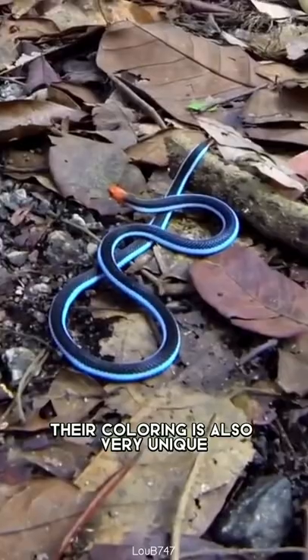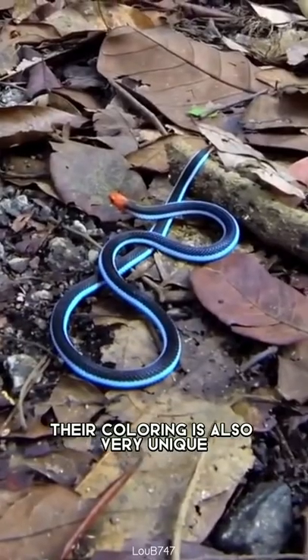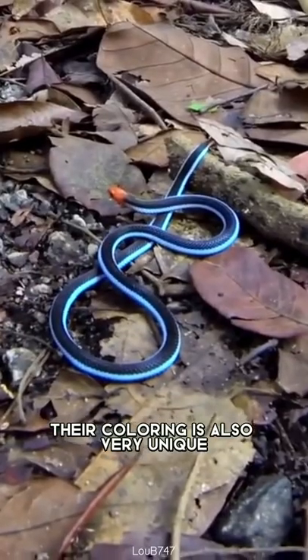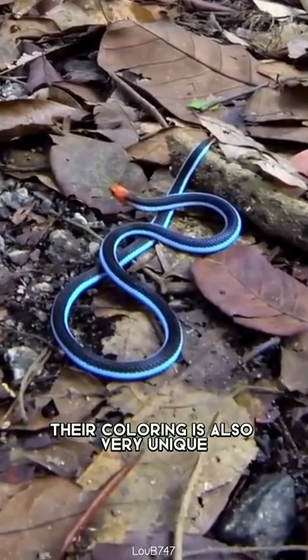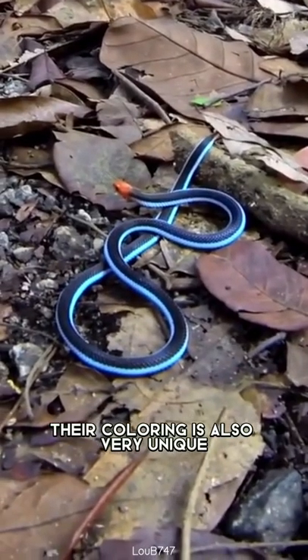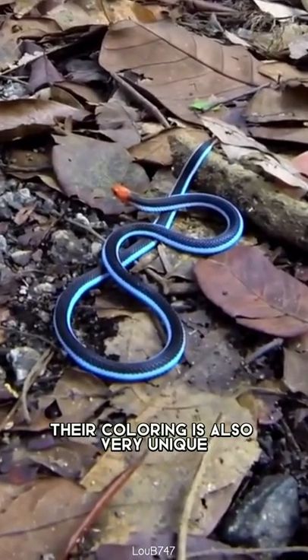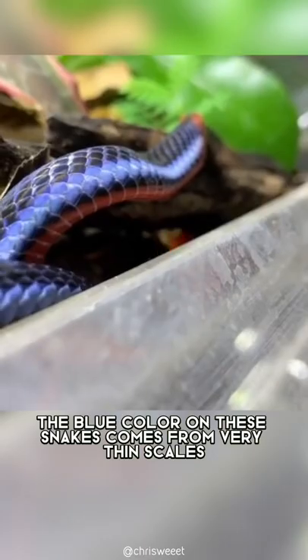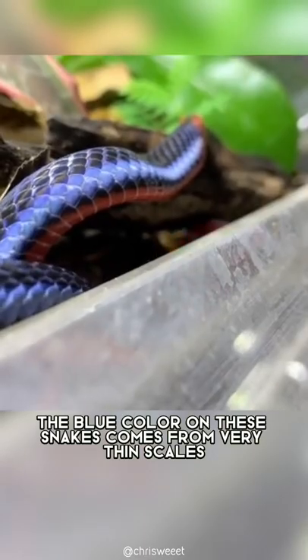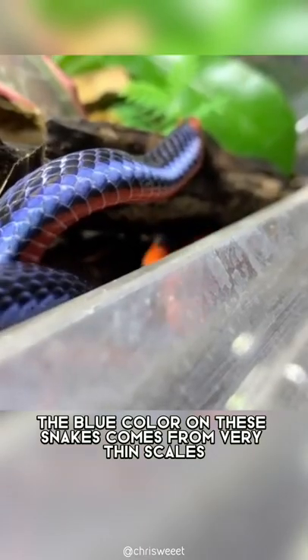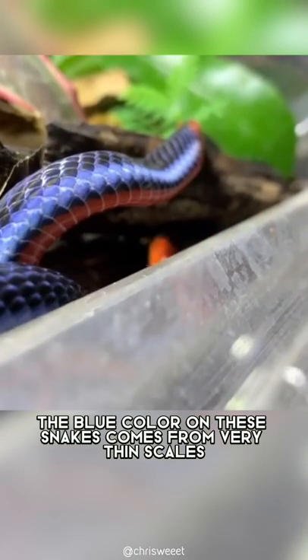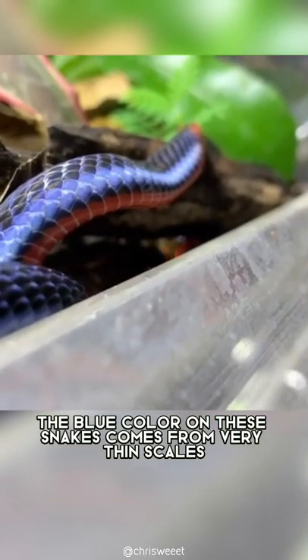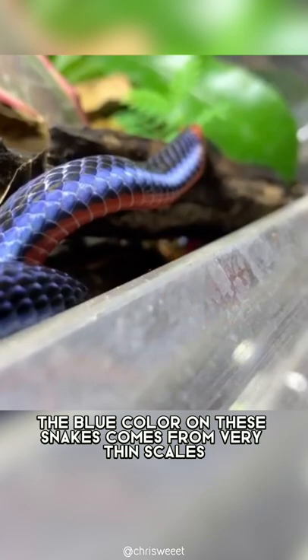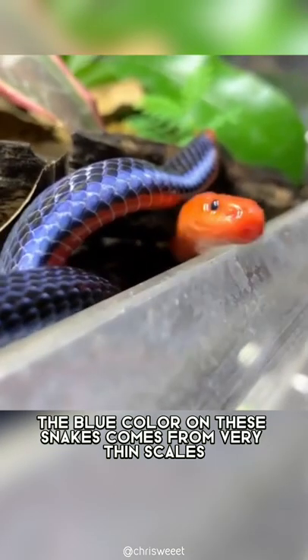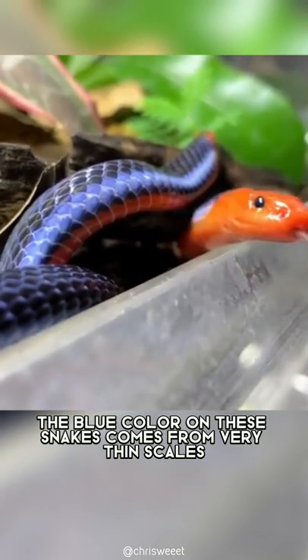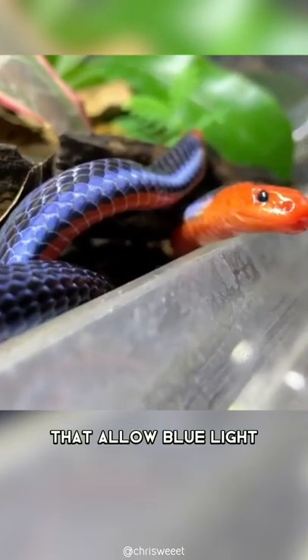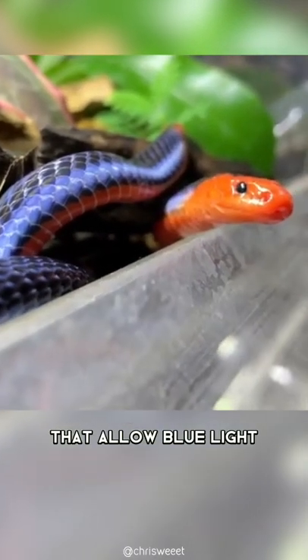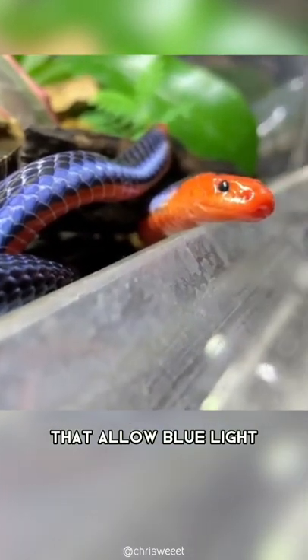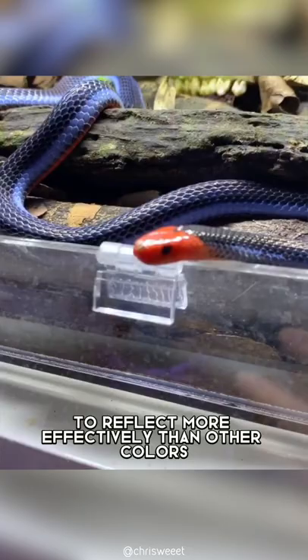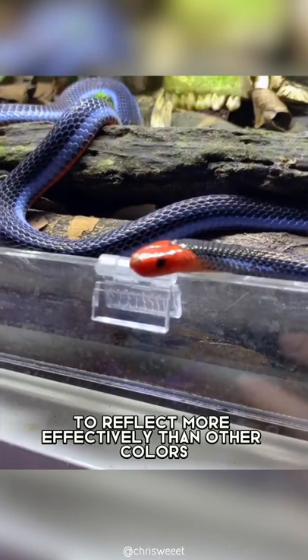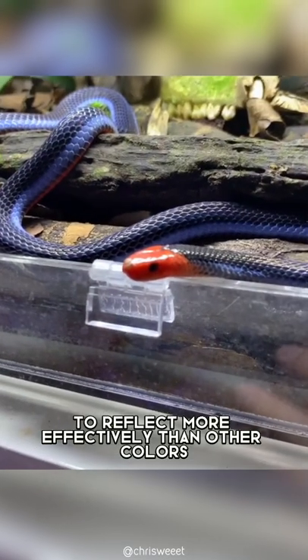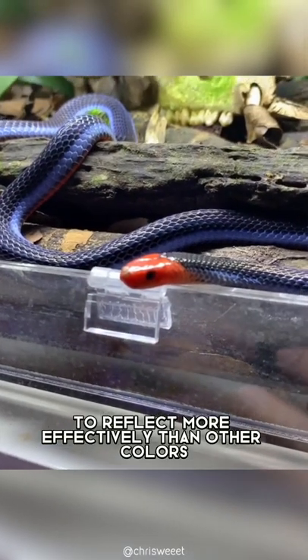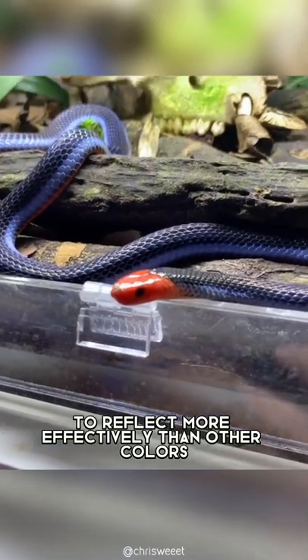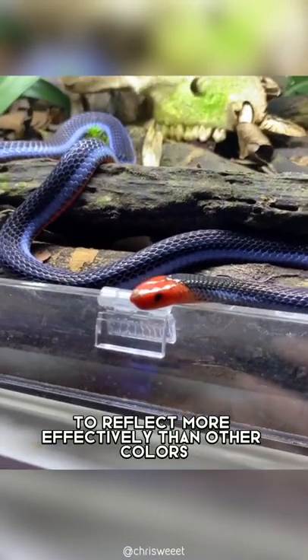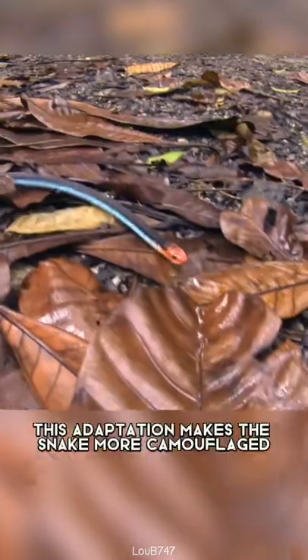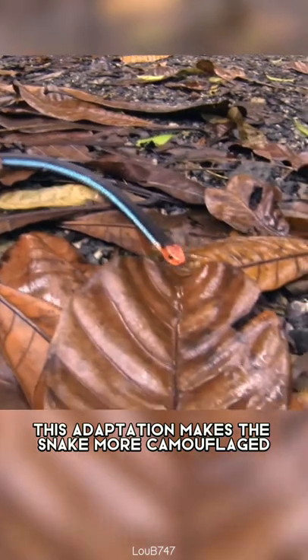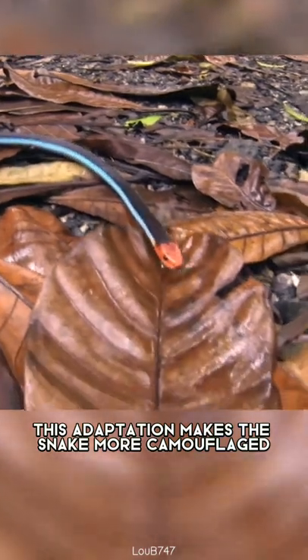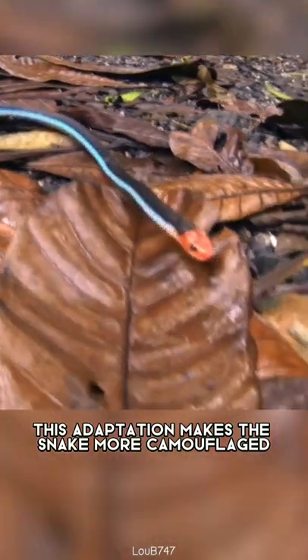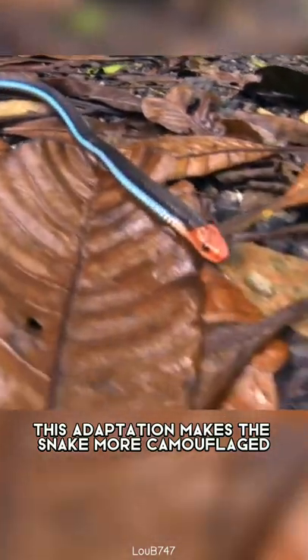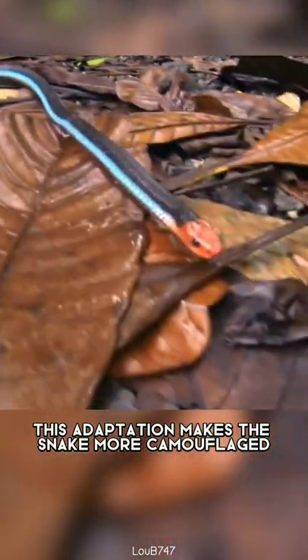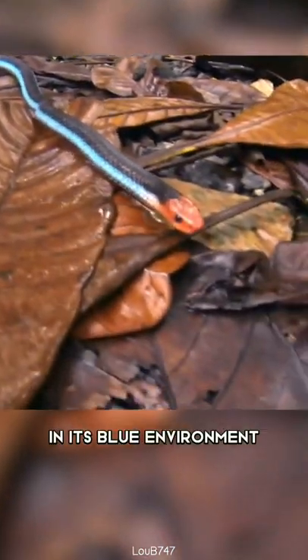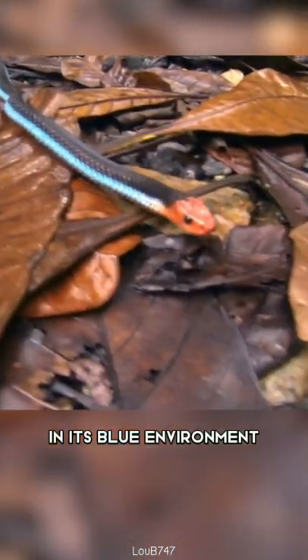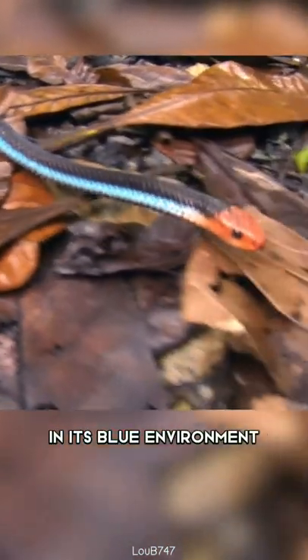Their coloring is also very unique. The blue color on these snakes comes from very thin scales that allow blue light to reflect more effectively than other colors. This adaptation makes the snake more camouflaged in its blue environment.